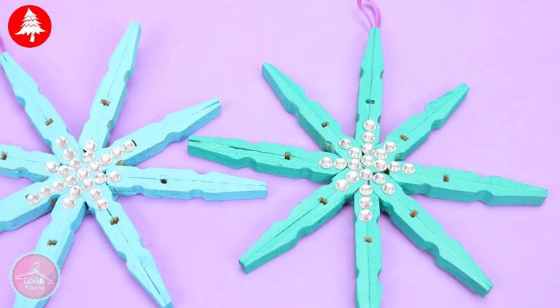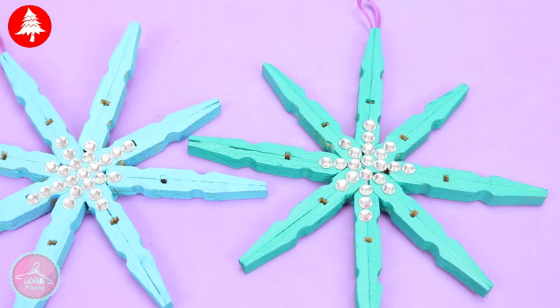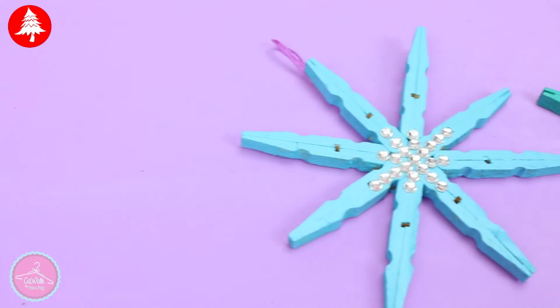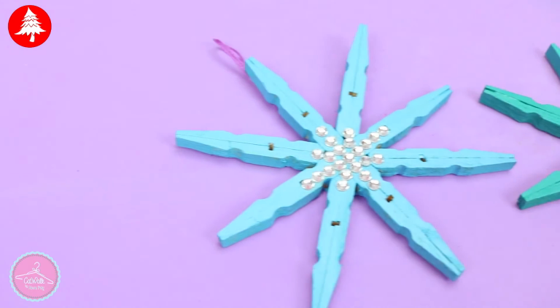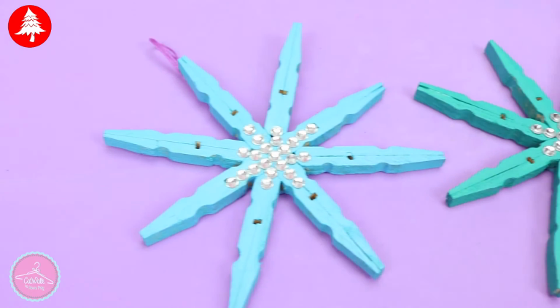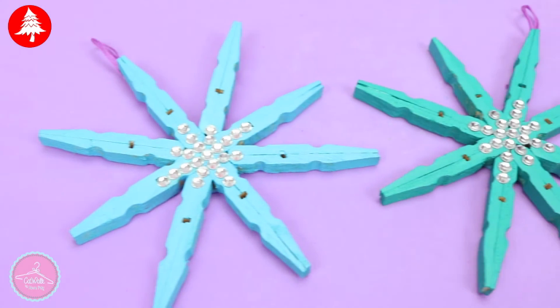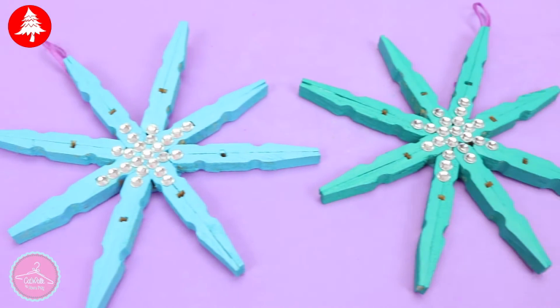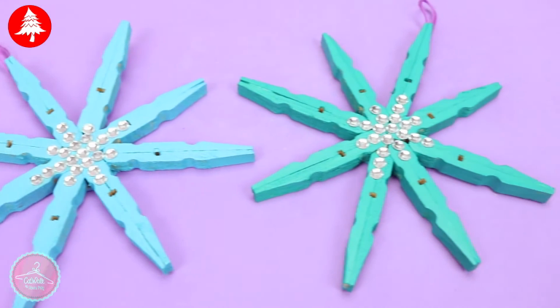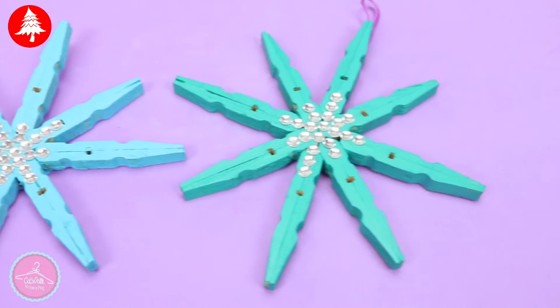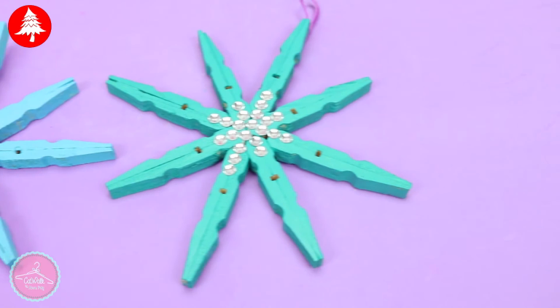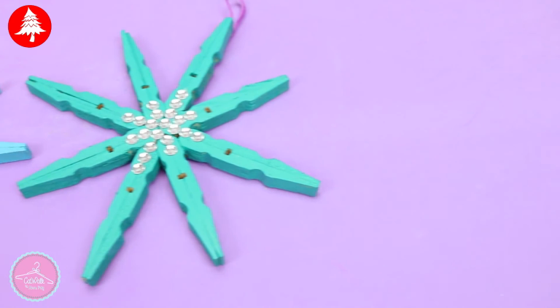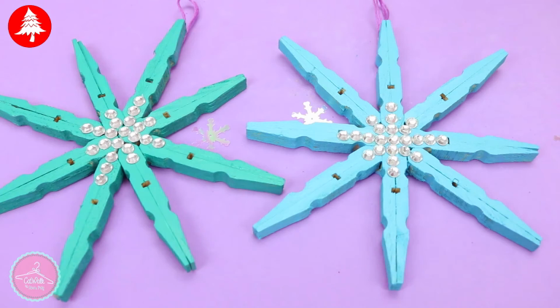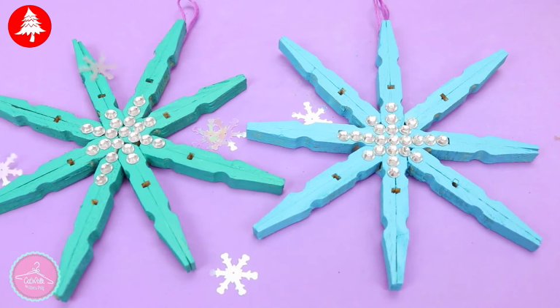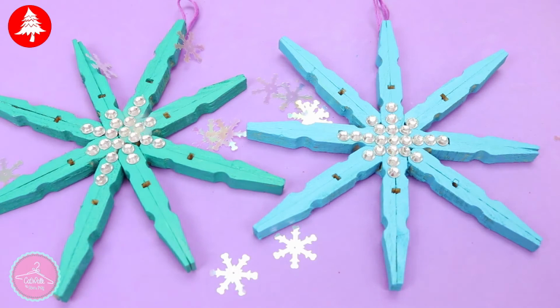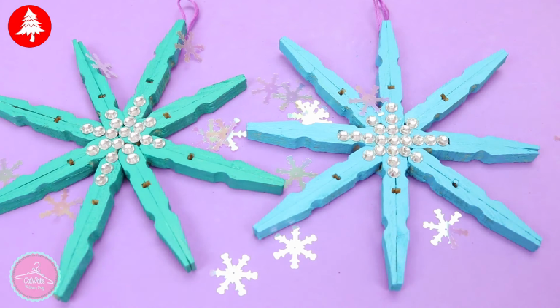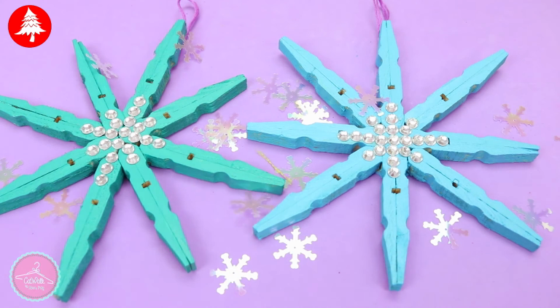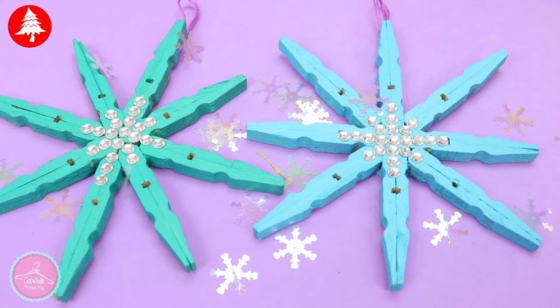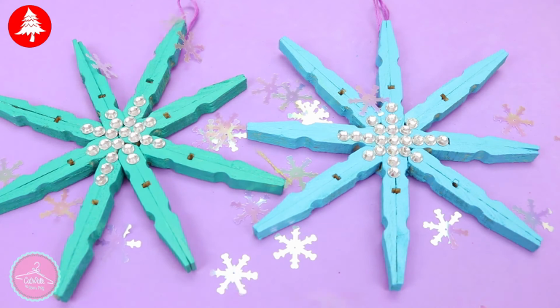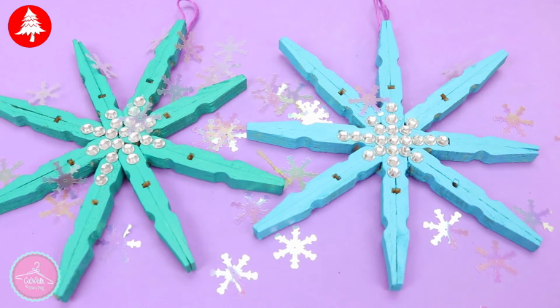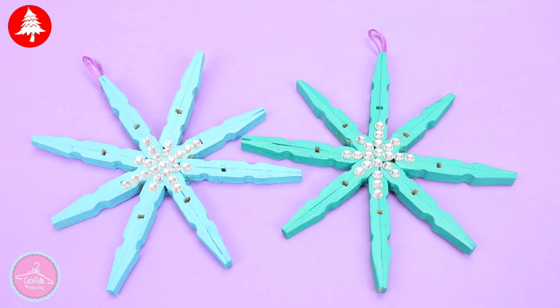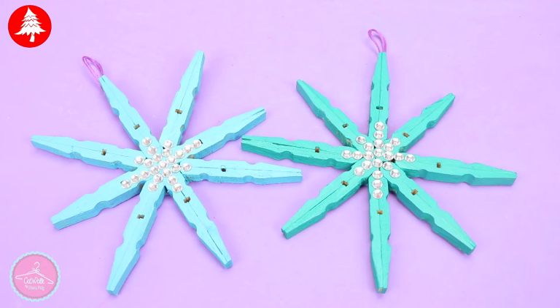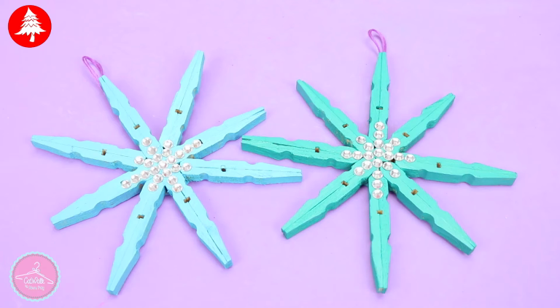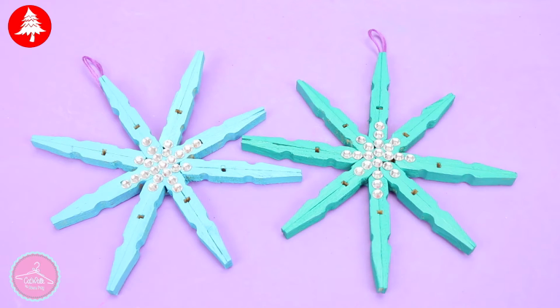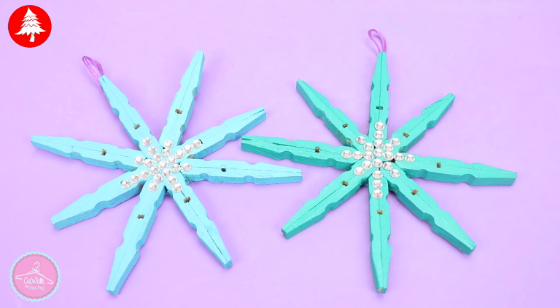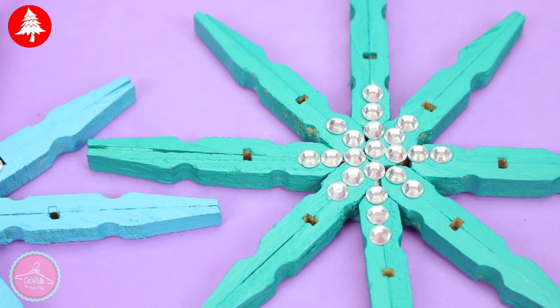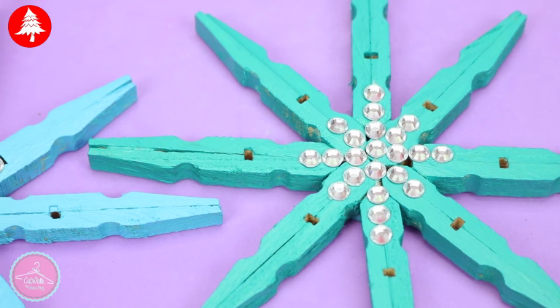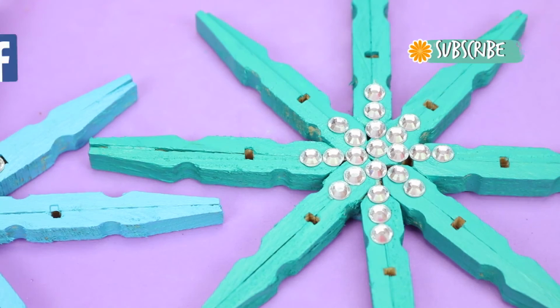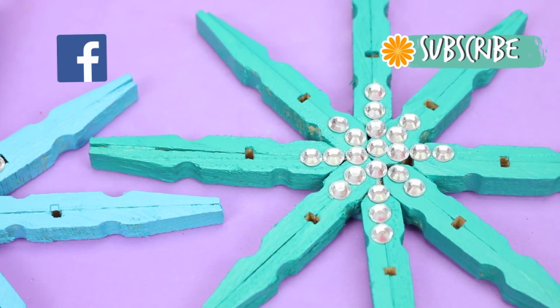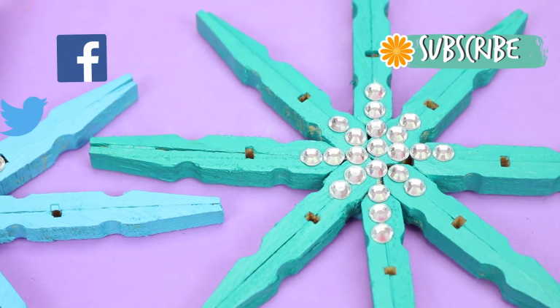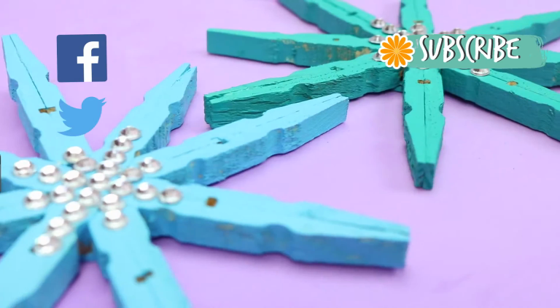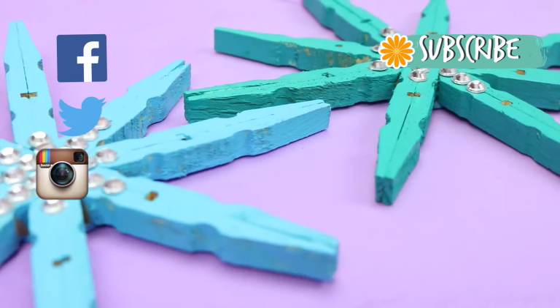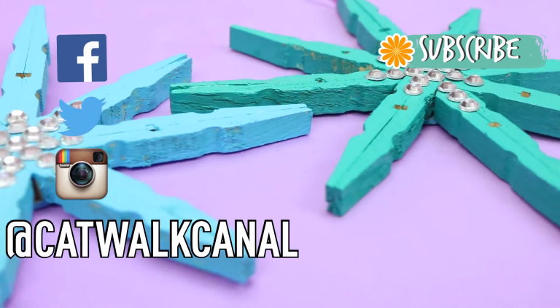And that's it! It is already finished. I hope you like this quick tutorial. Please give me a thumbs up, subscribe and share this video. Thanks for watching! Bye!